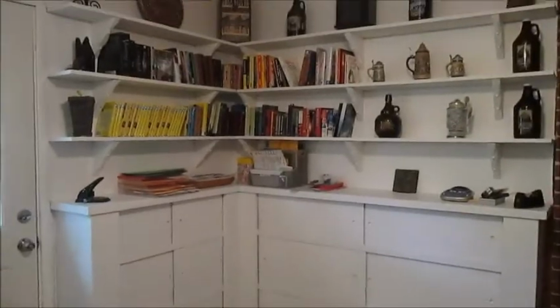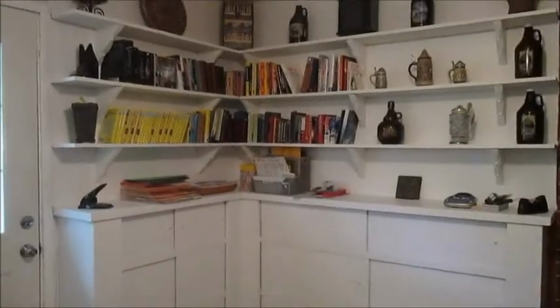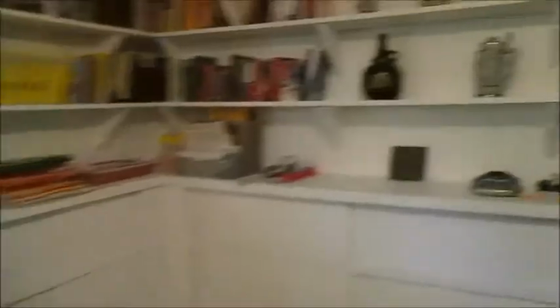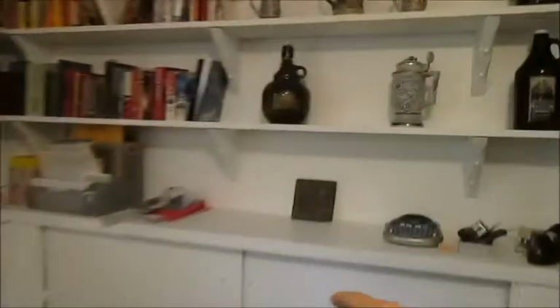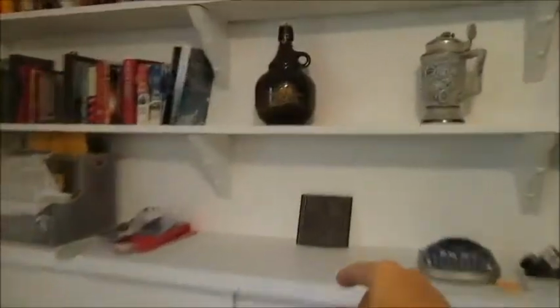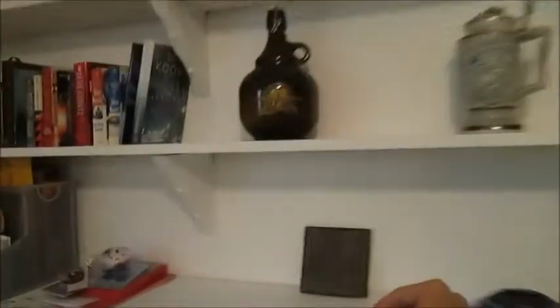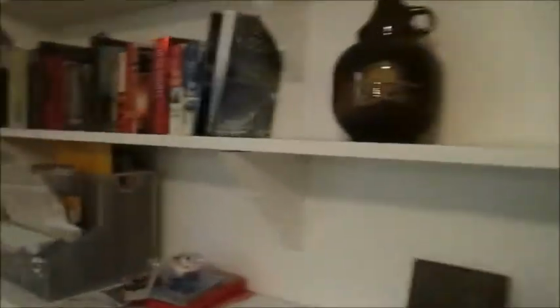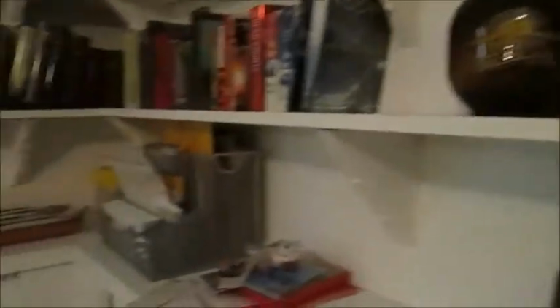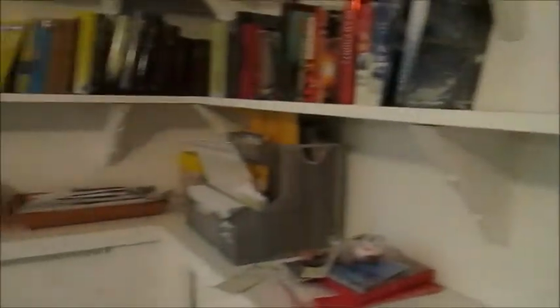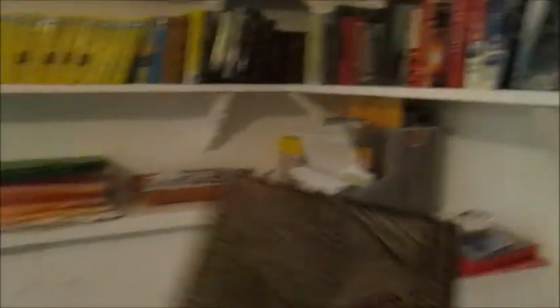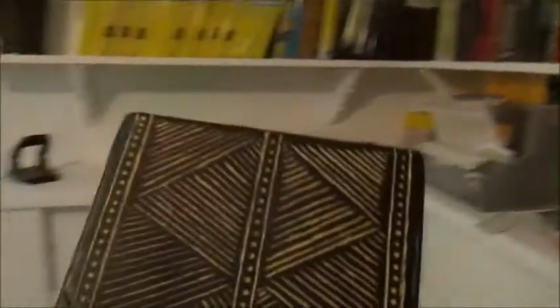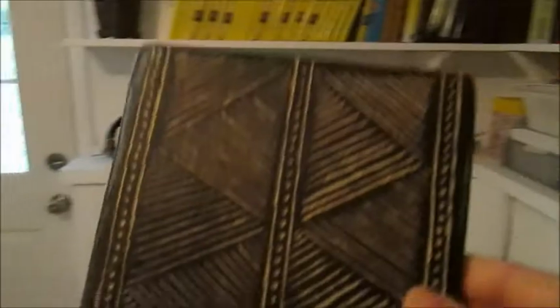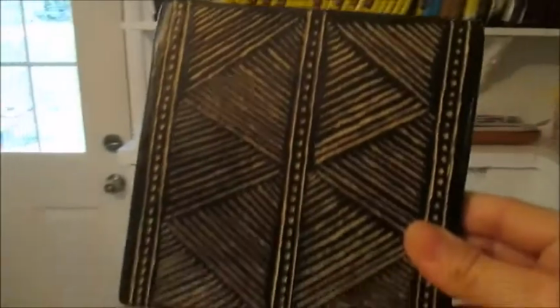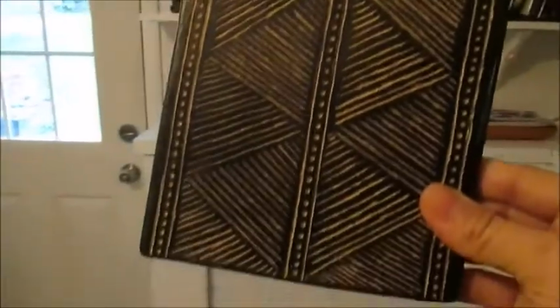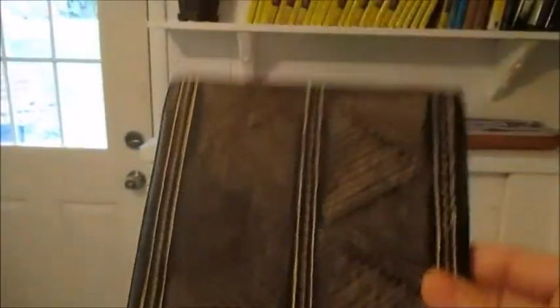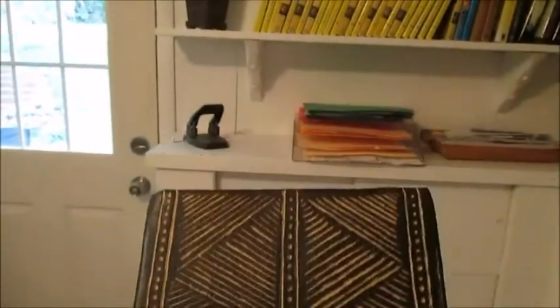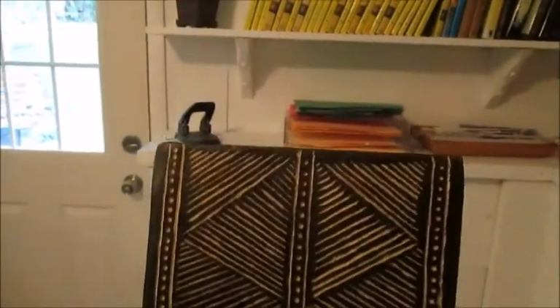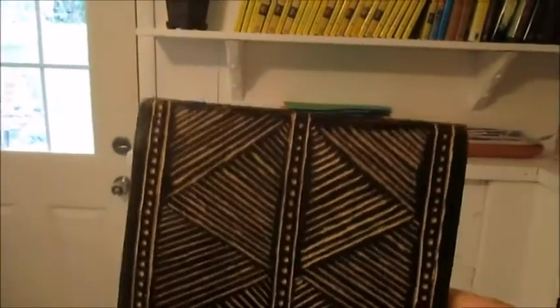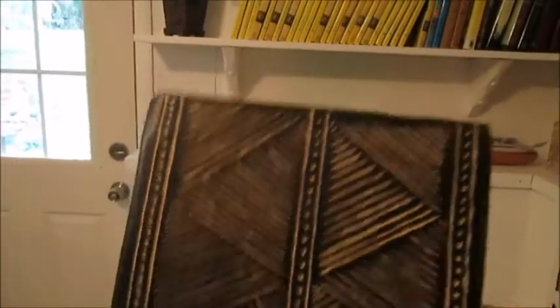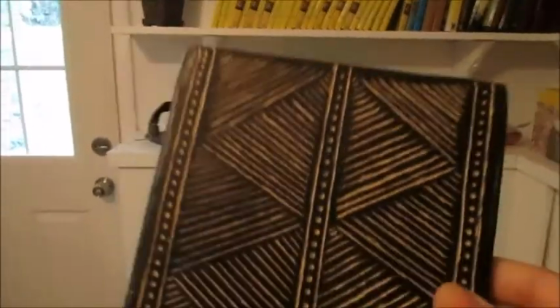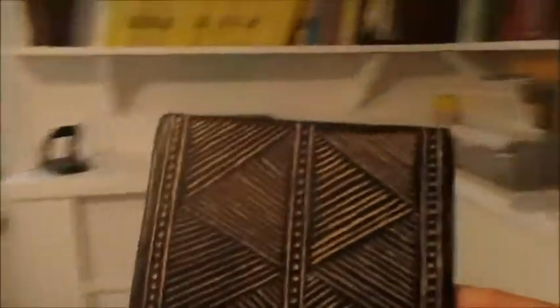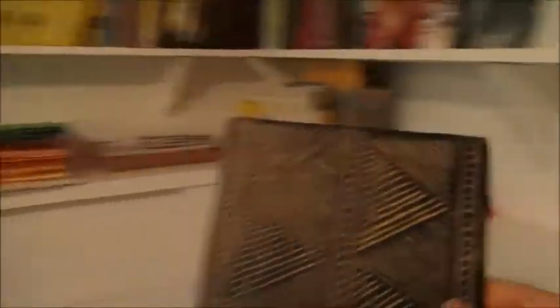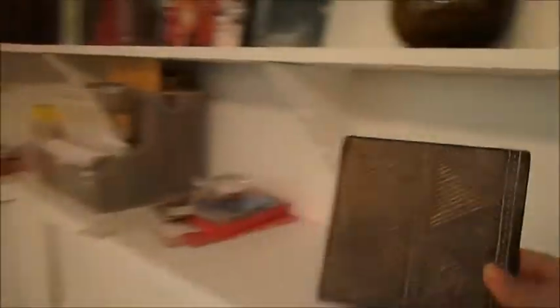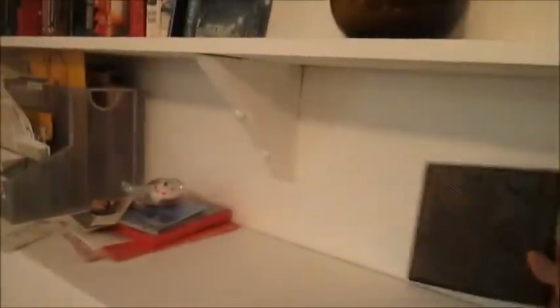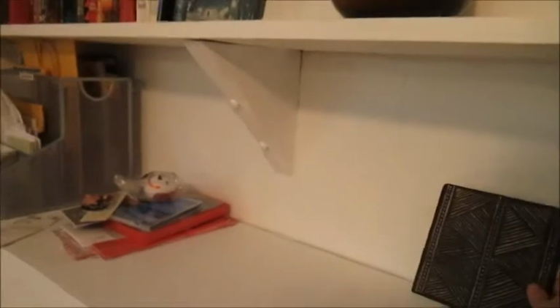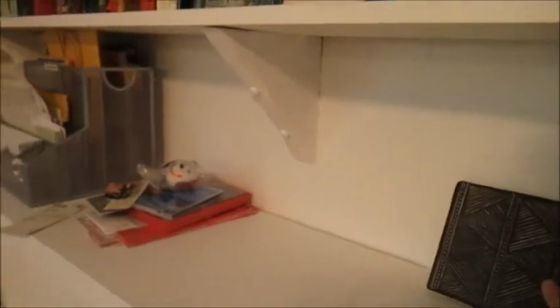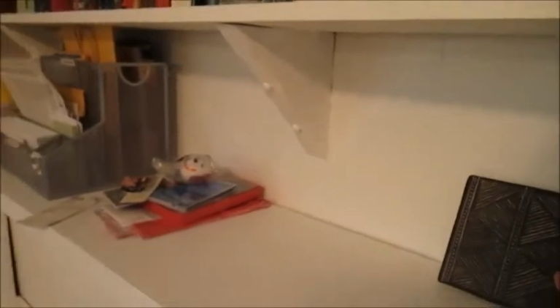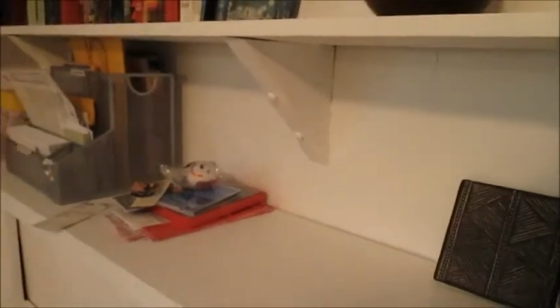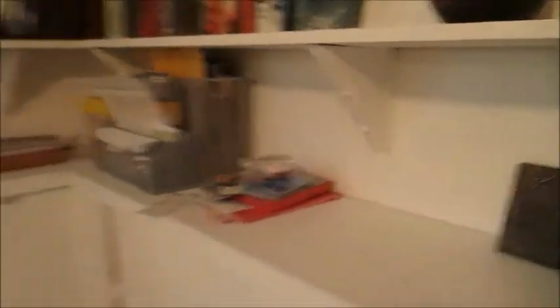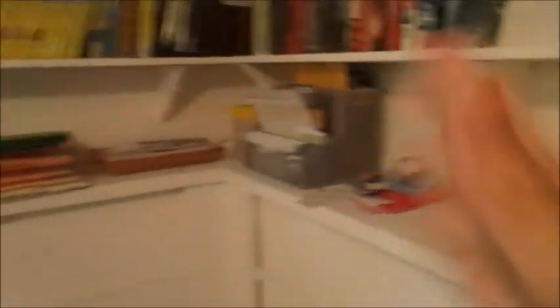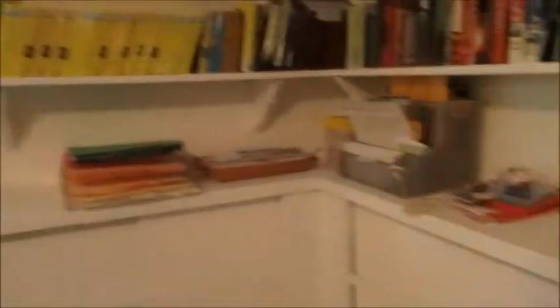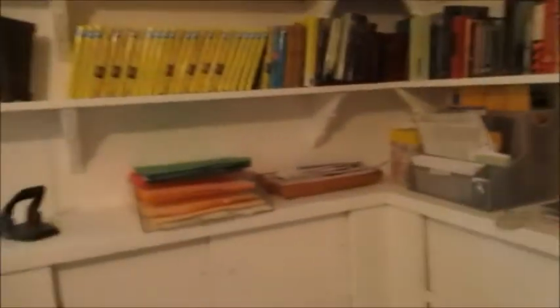My daughter made this in ceramics class. Pretty cool, huh? She's really, really talented. Very, very good. There's some more stuff she made too. Pretty cool. But anyway, there you go.